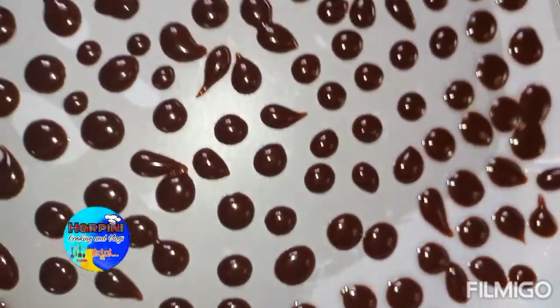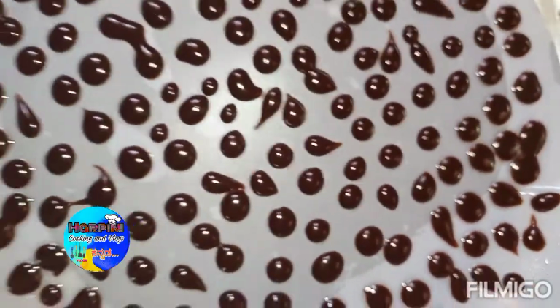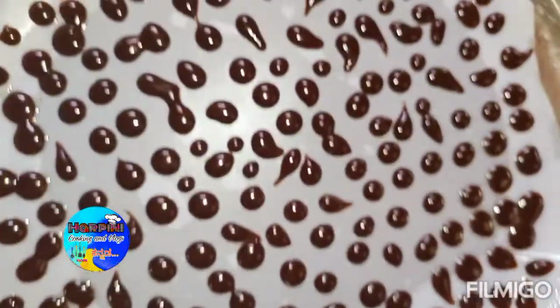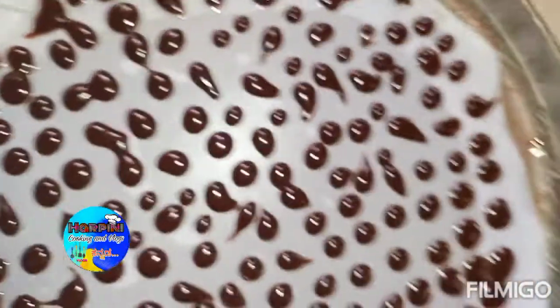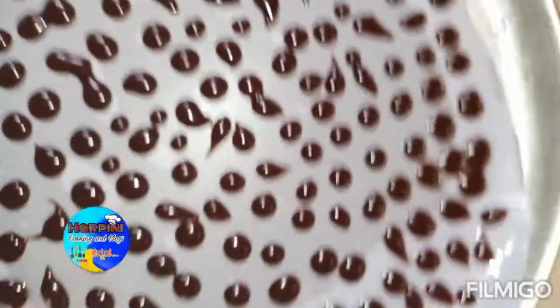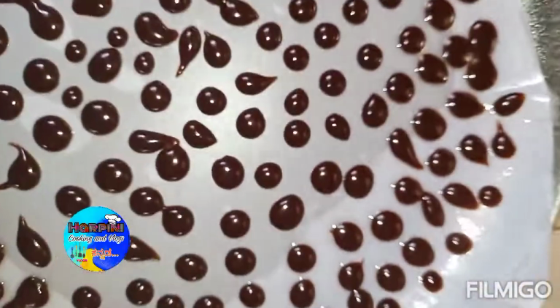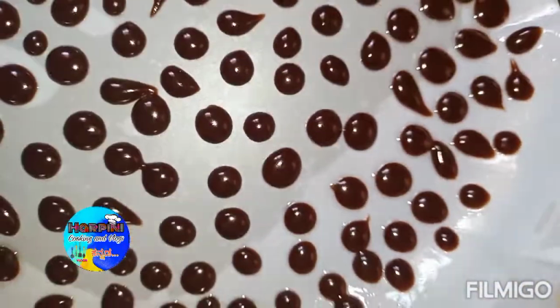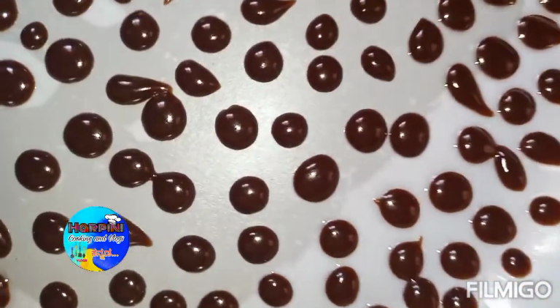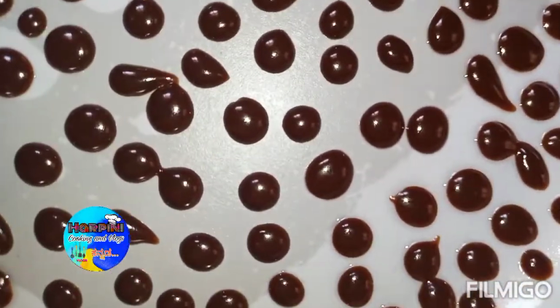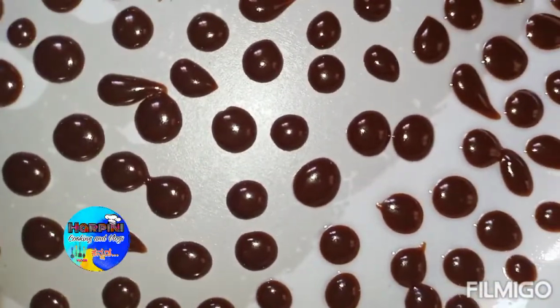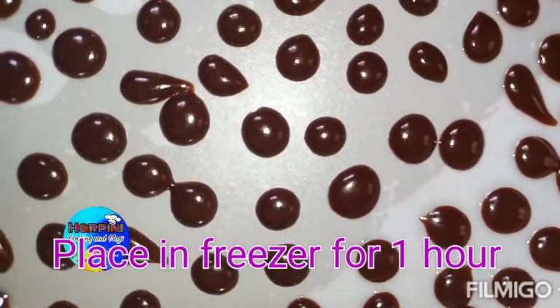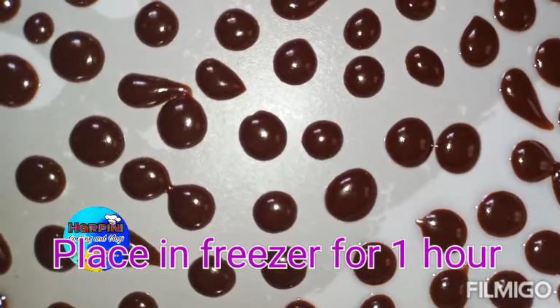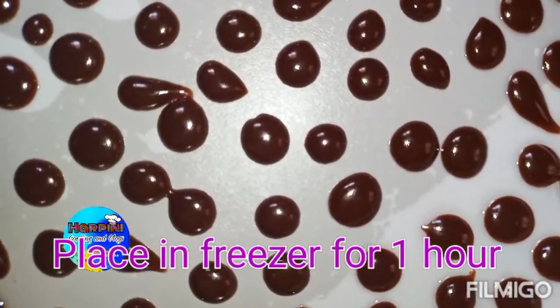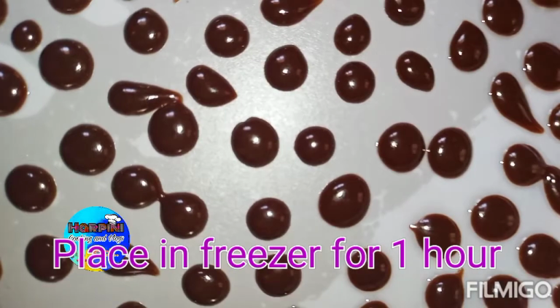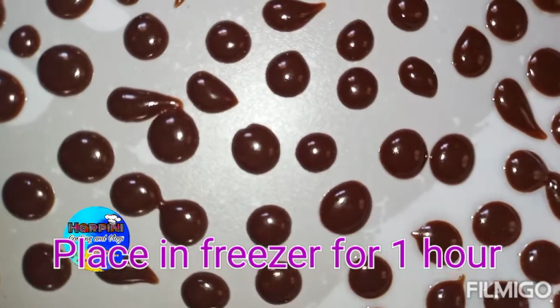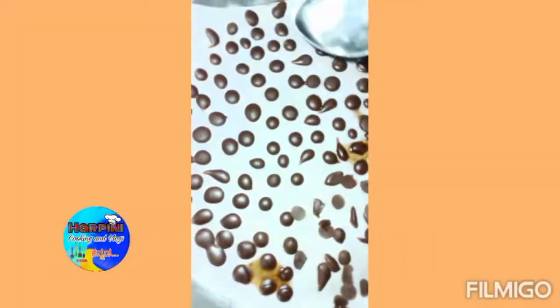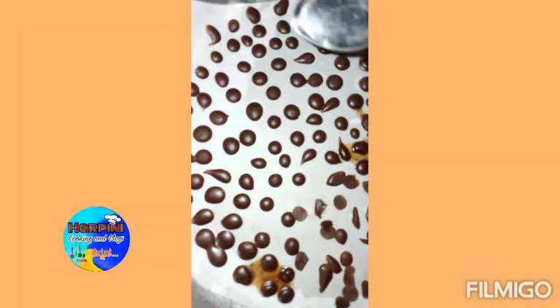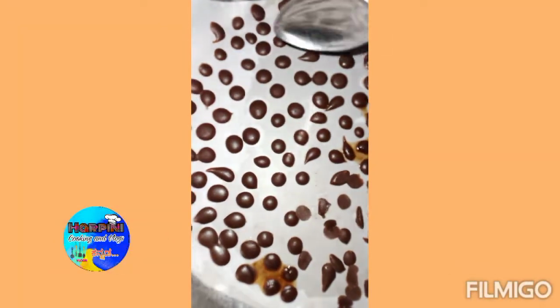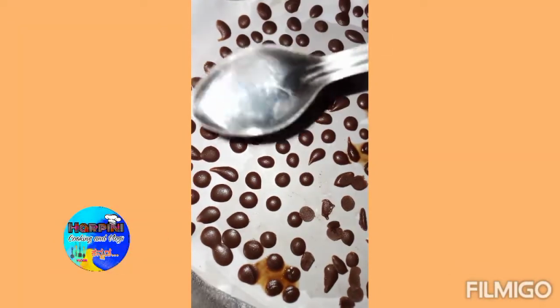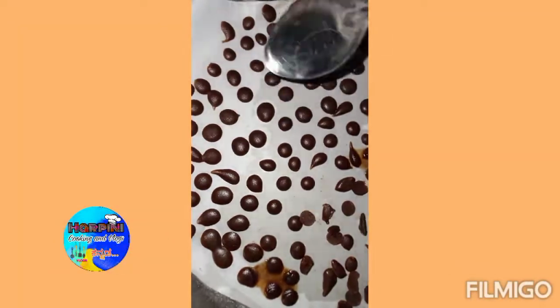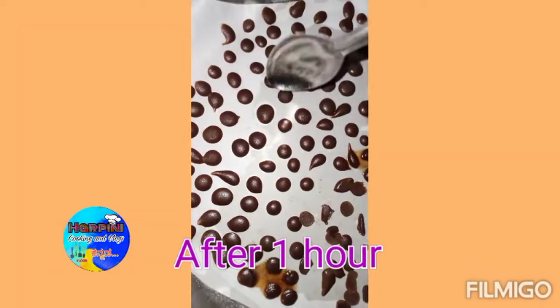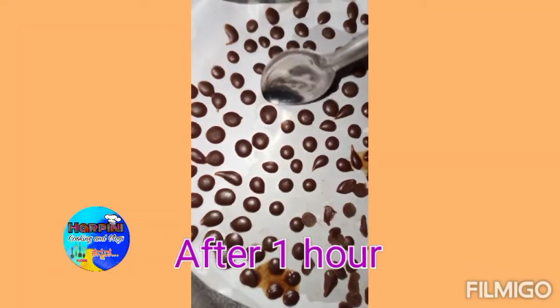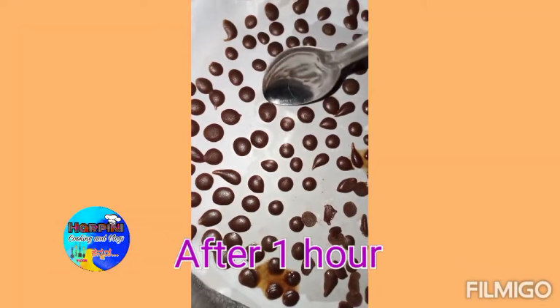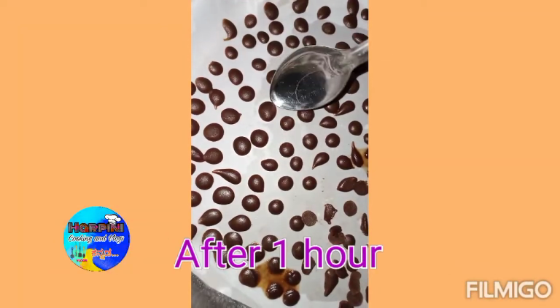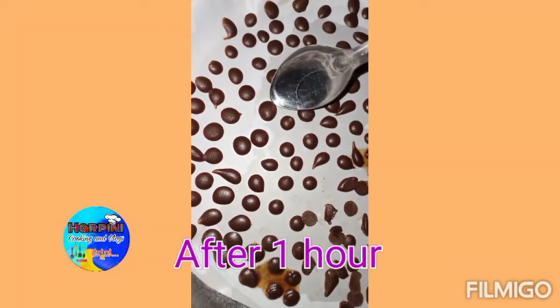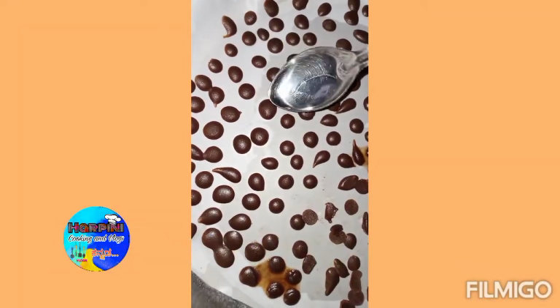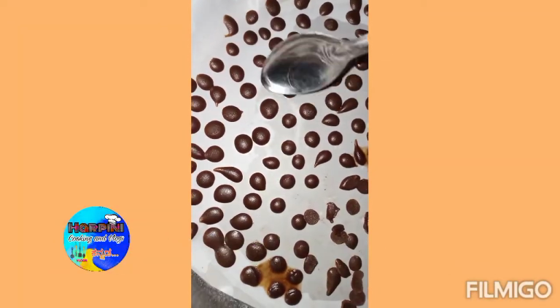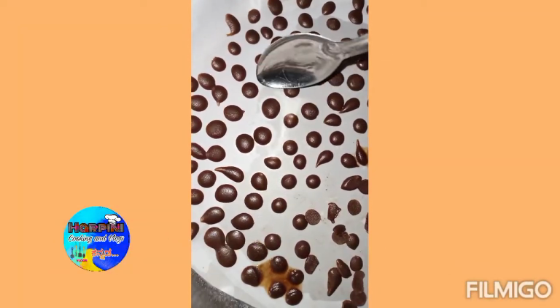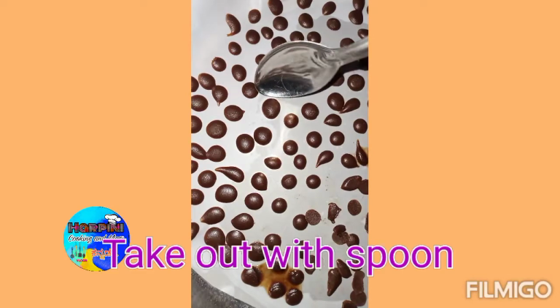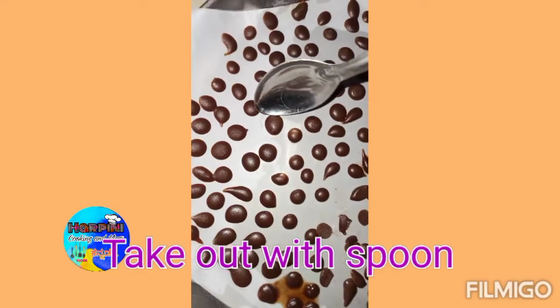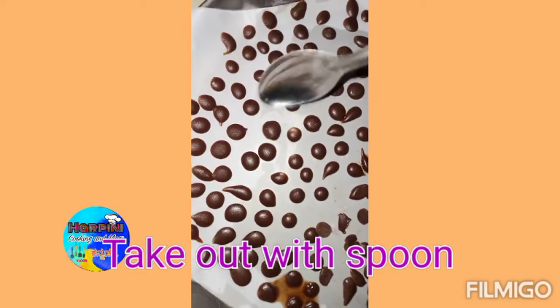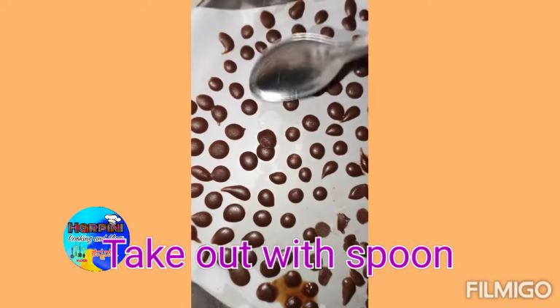Now we are ready for the Choco Chips. Now we are going to freeze for 1 hour. After 1 hour, we are going to put the Choco Chips in 1 spoon.